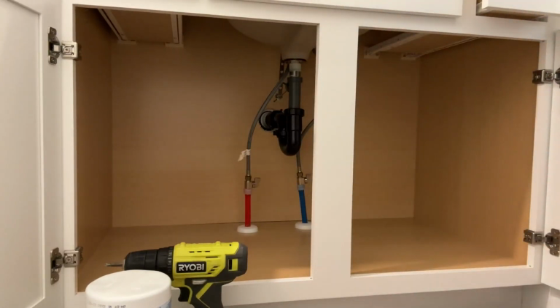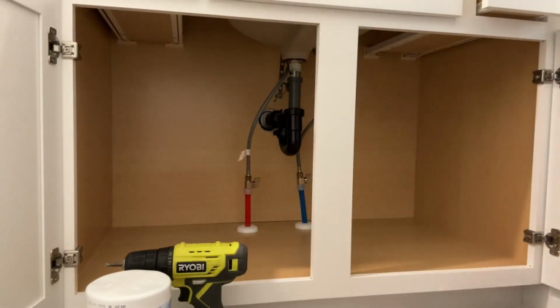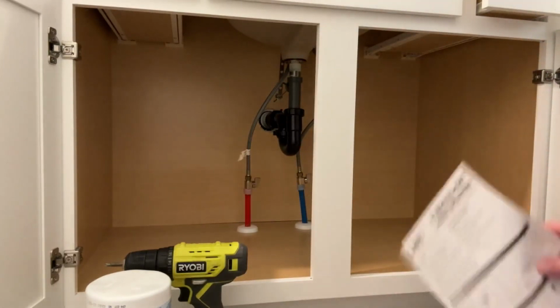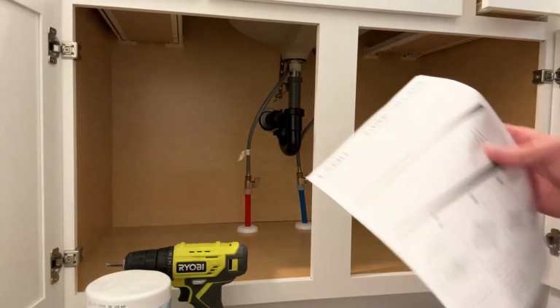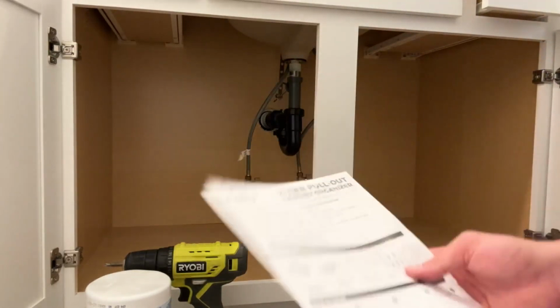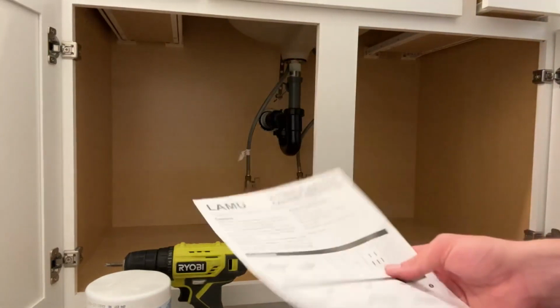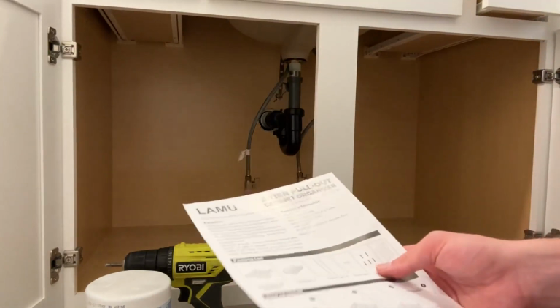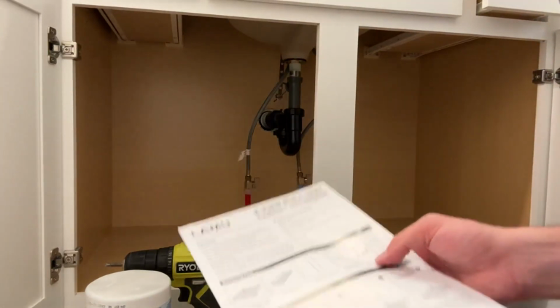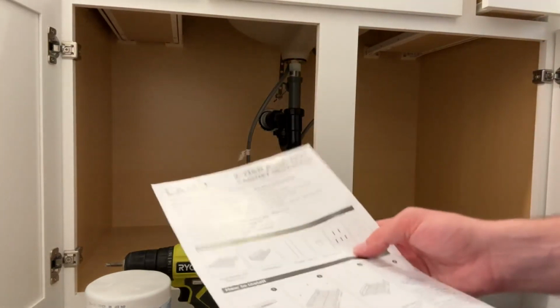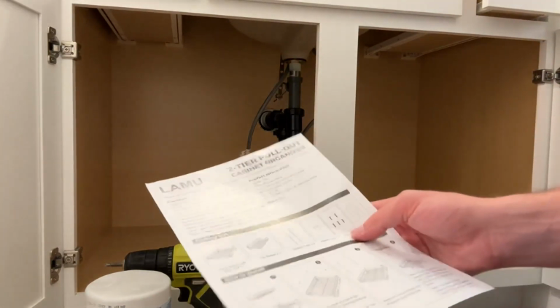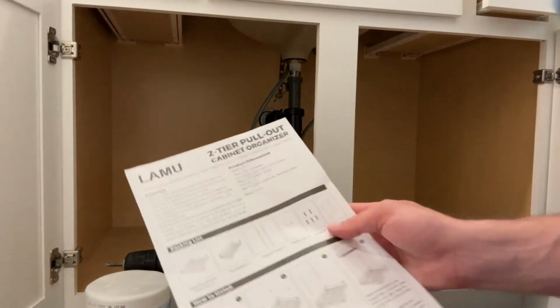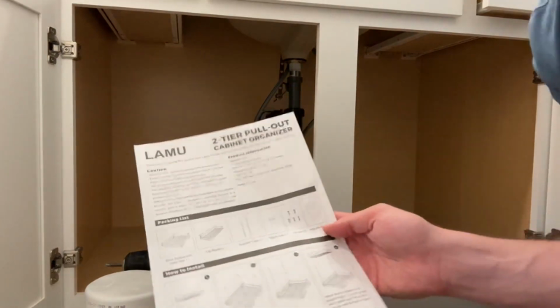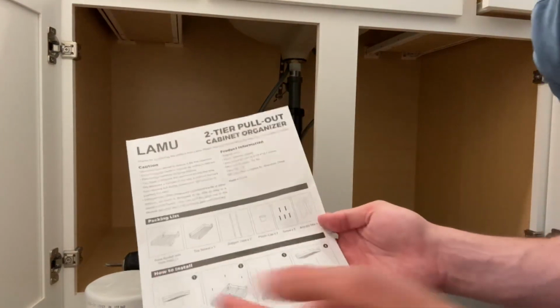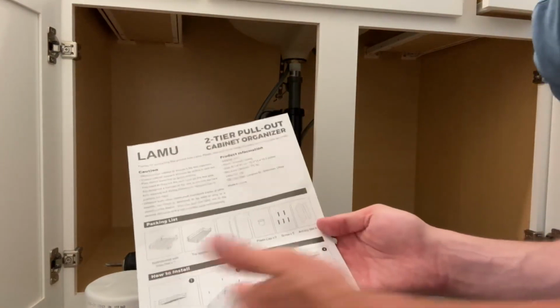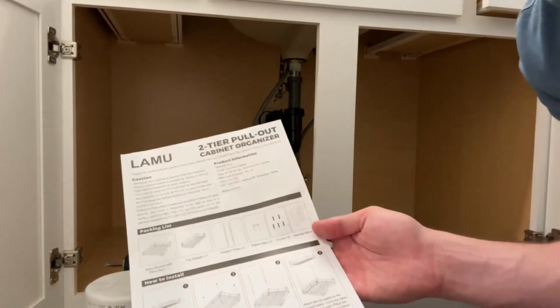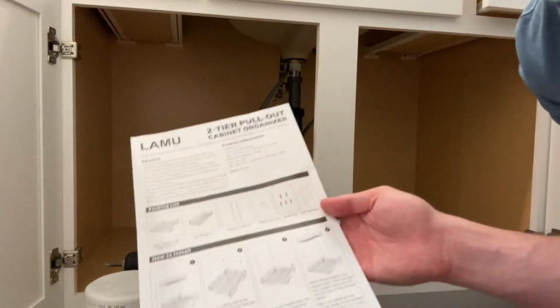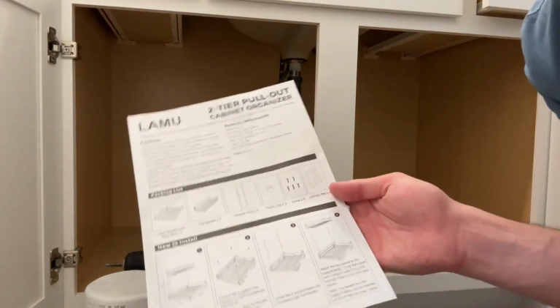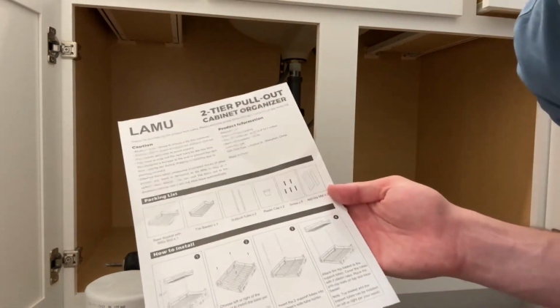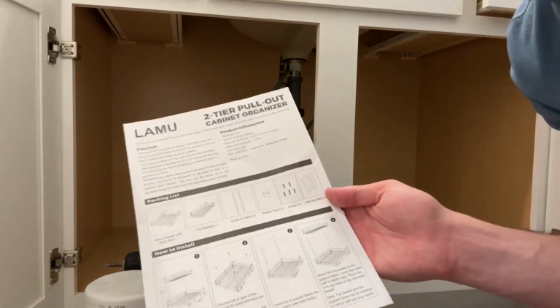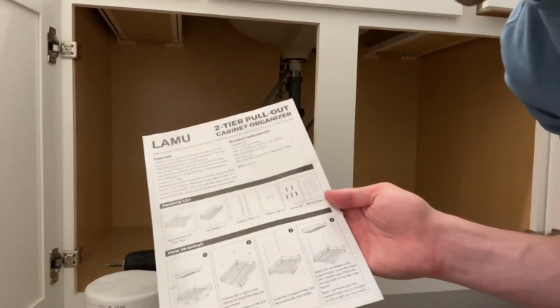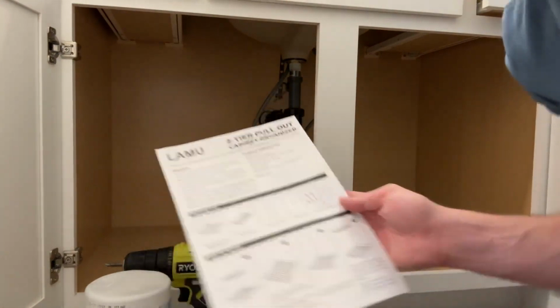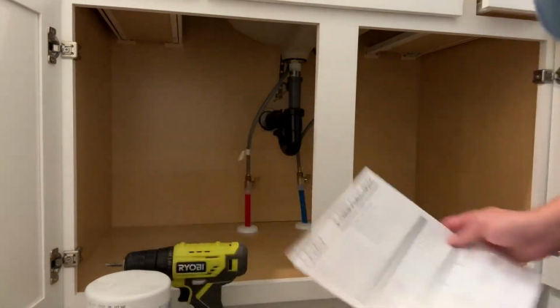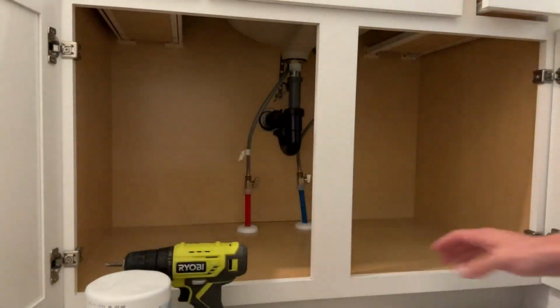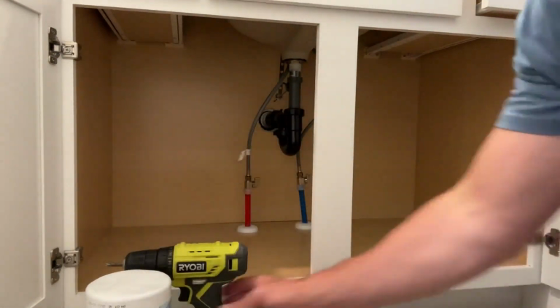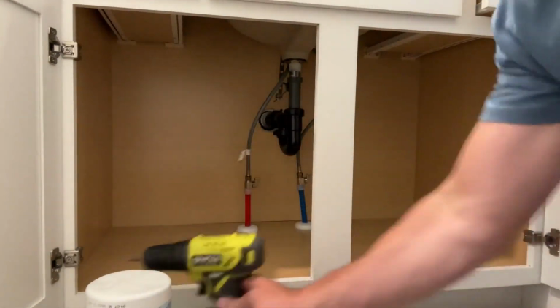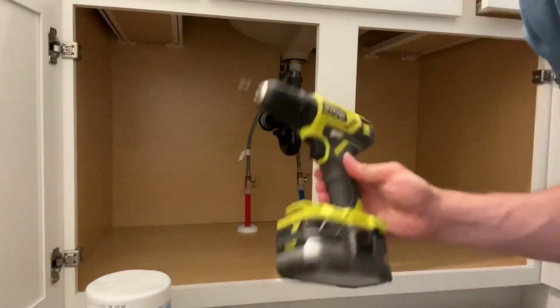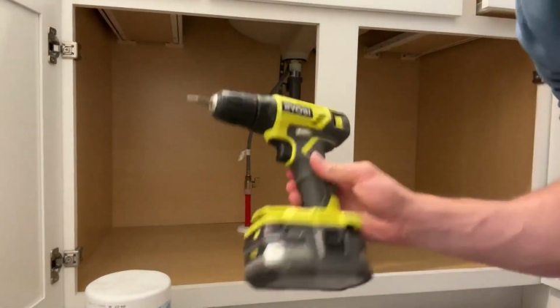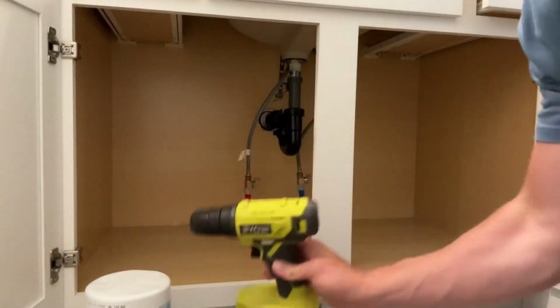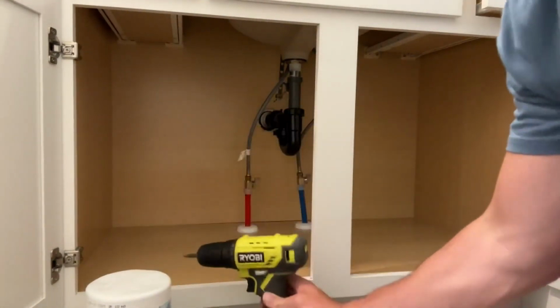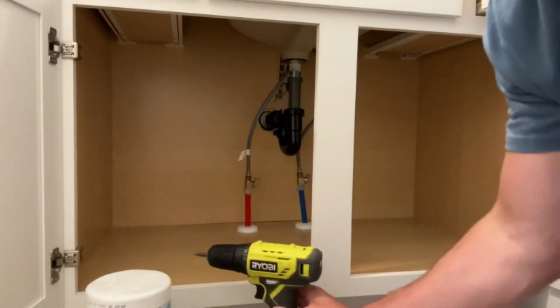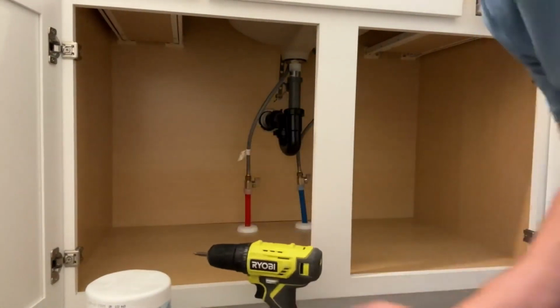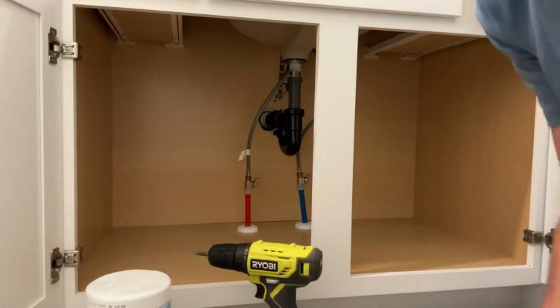The assembly on this is super easy — basically it's four different steps. I'll go over it right now. You probably will want a drill to go through and do this.